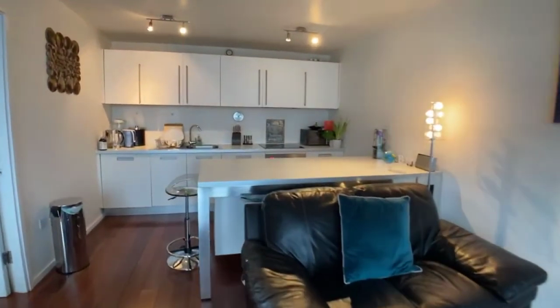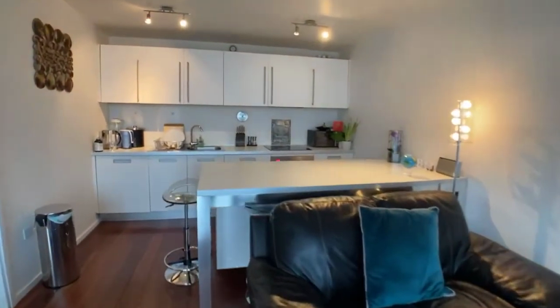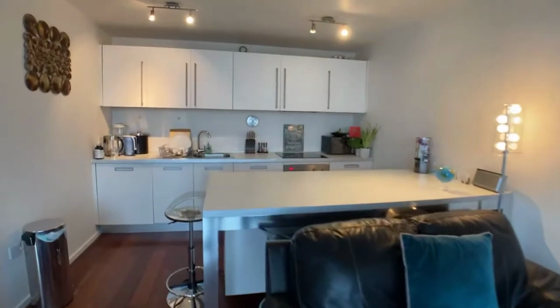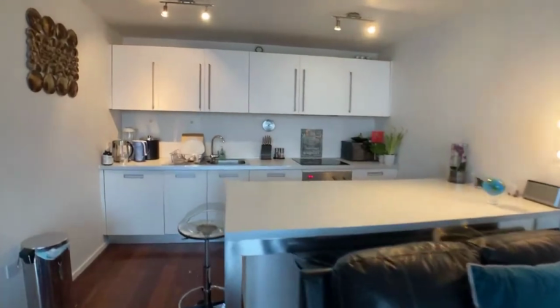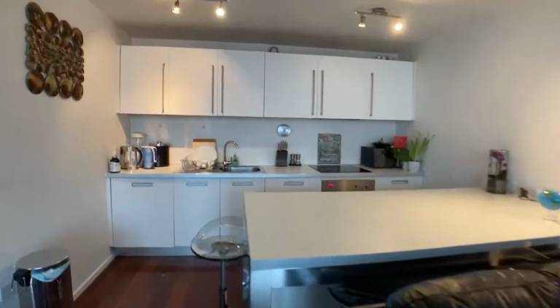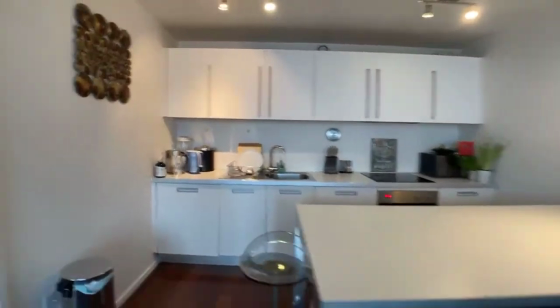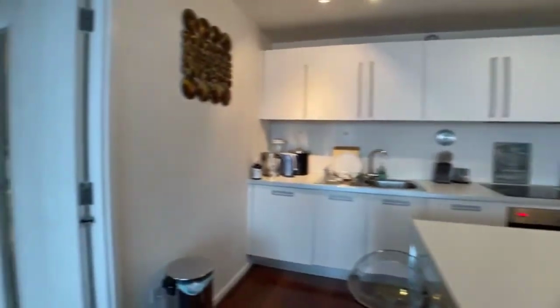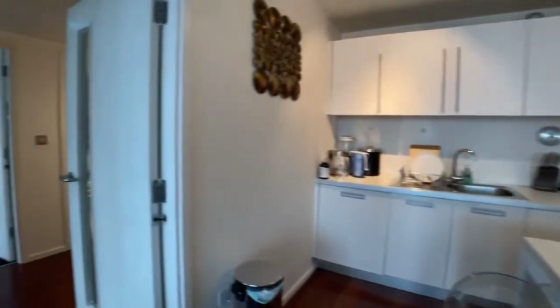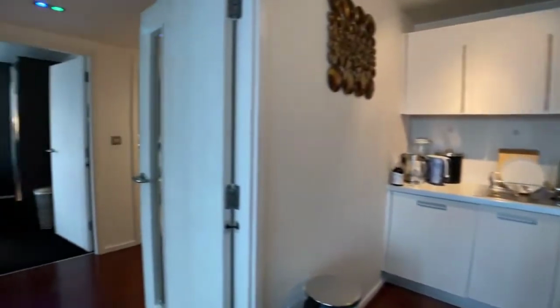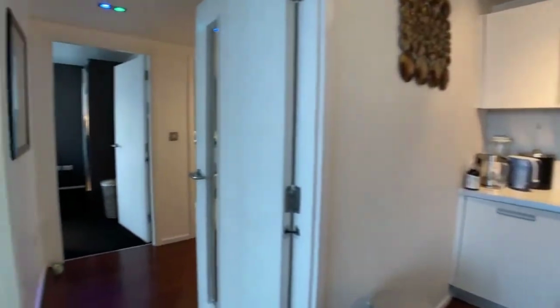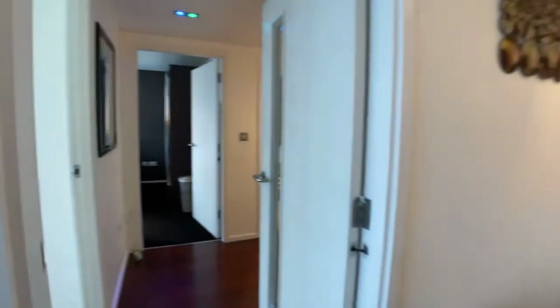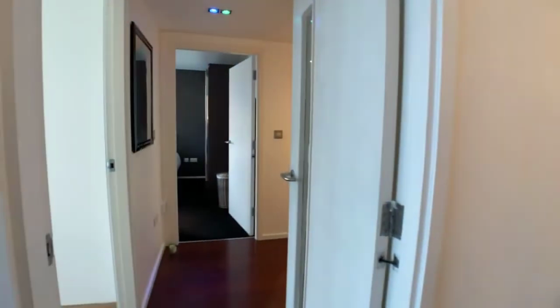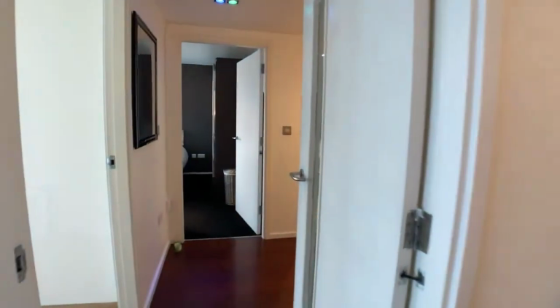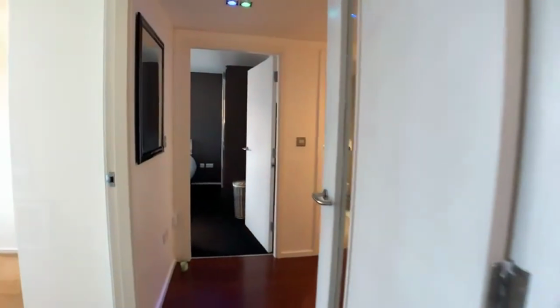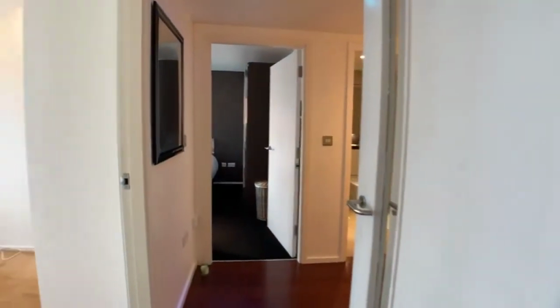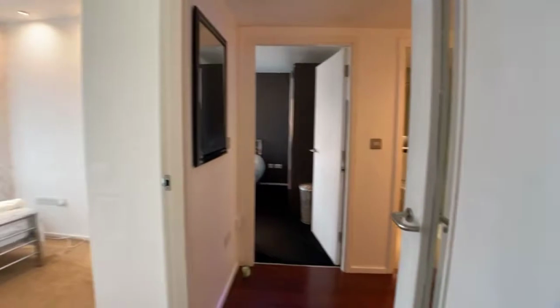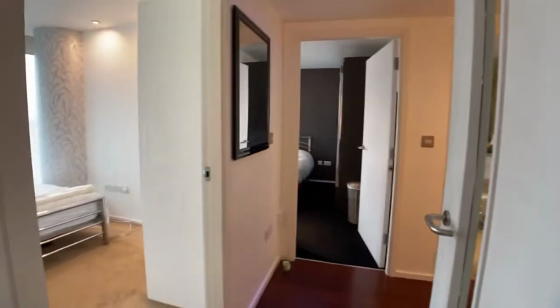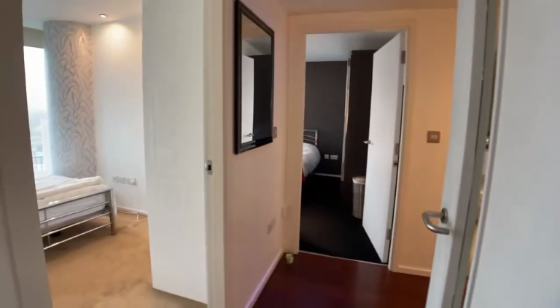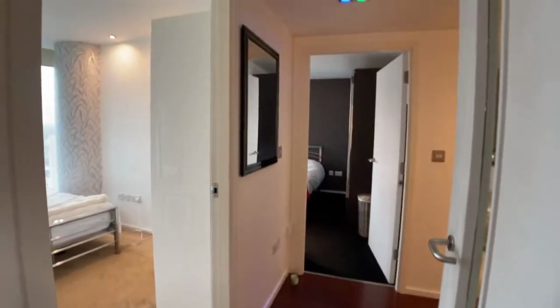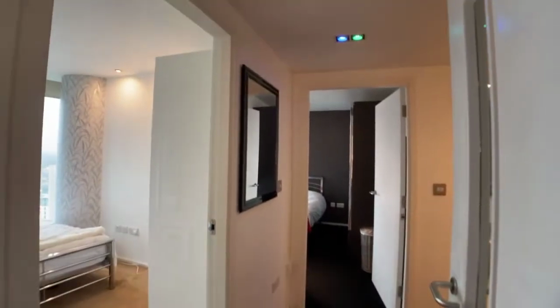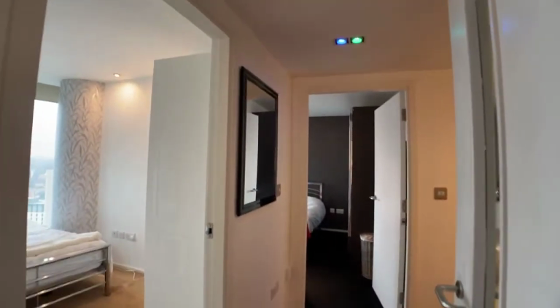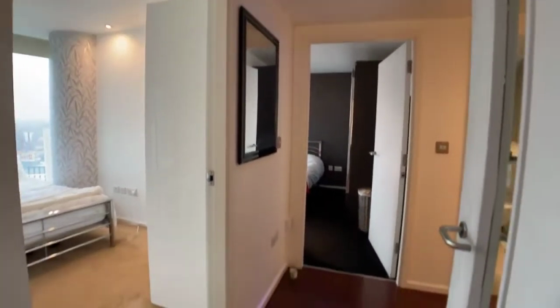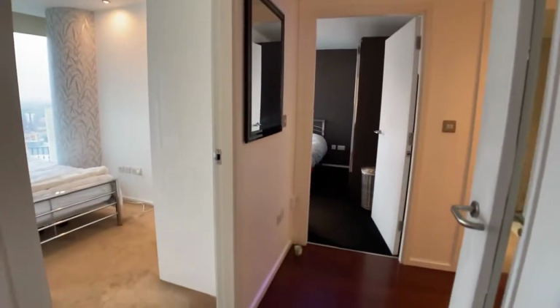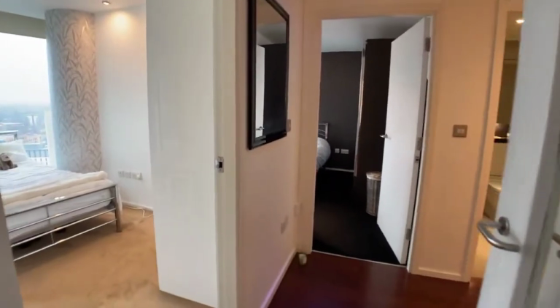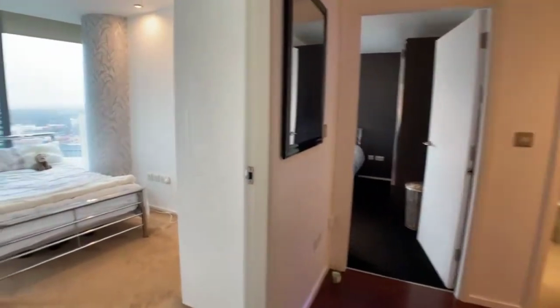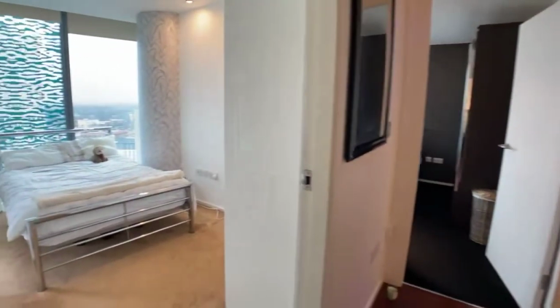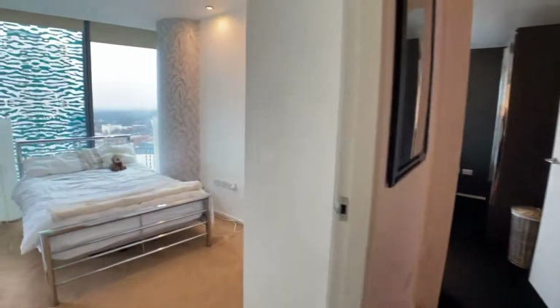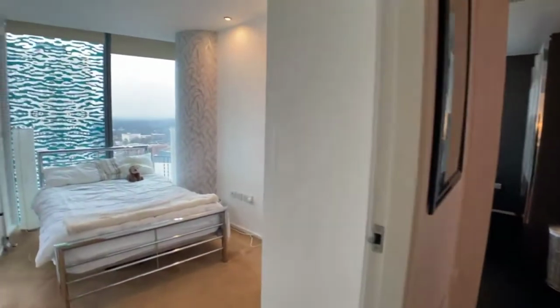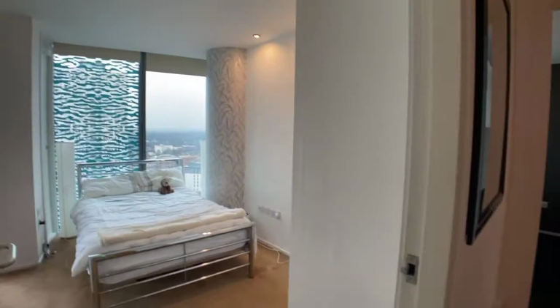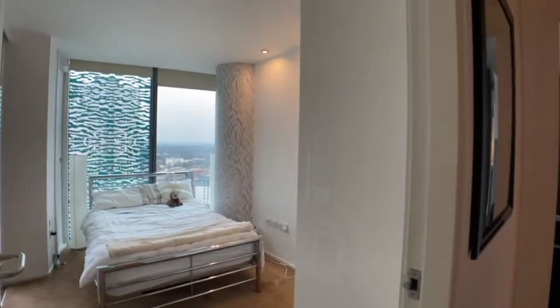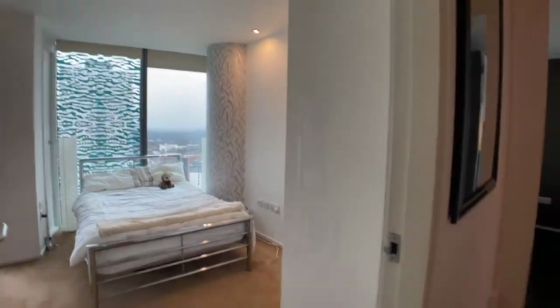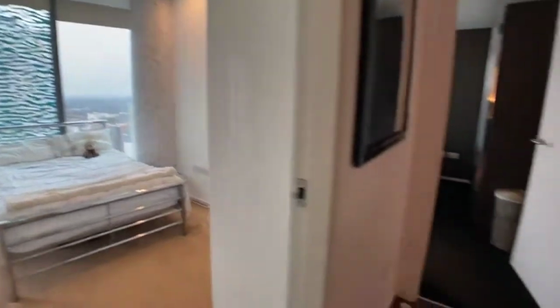If you want to put an offer forward for the property you can send that to us or give us a call and we can give you further details on how to do so. And if you wanted an in-person viewing, just get in touch.